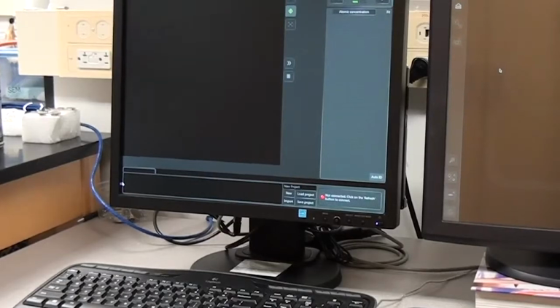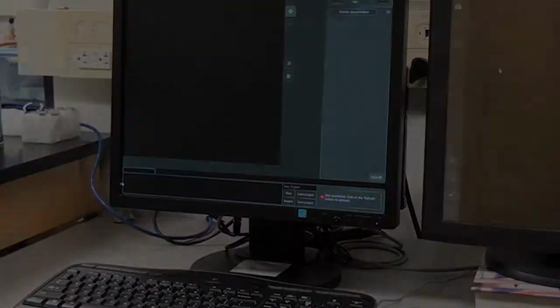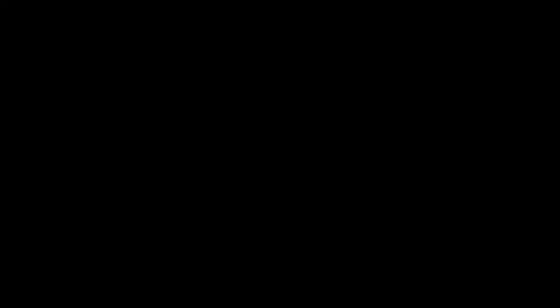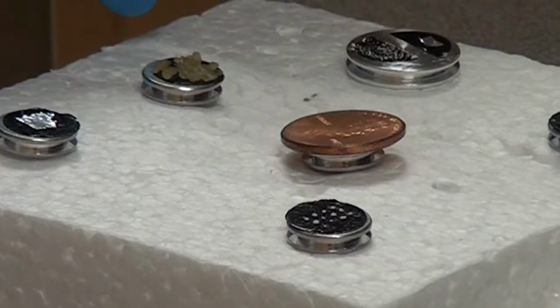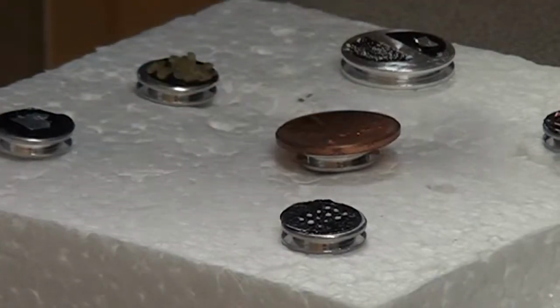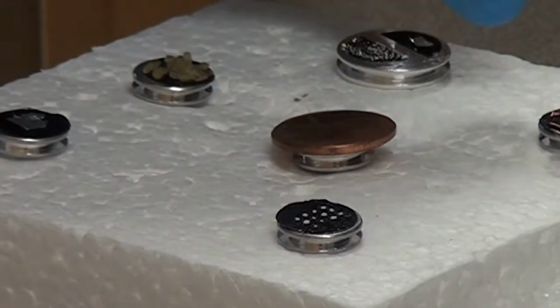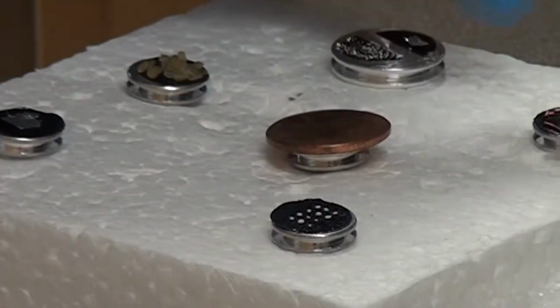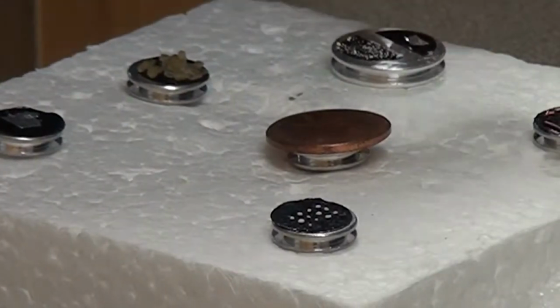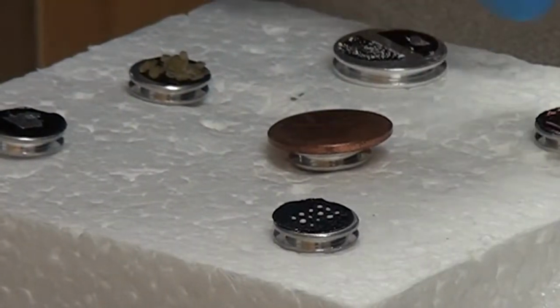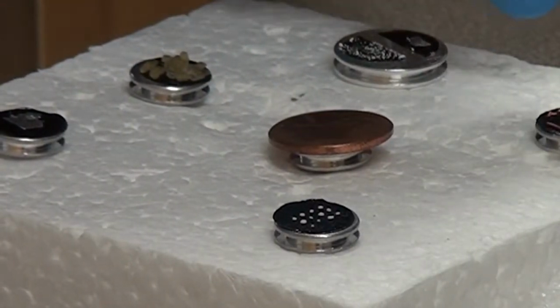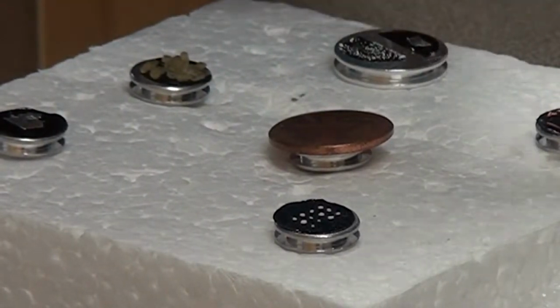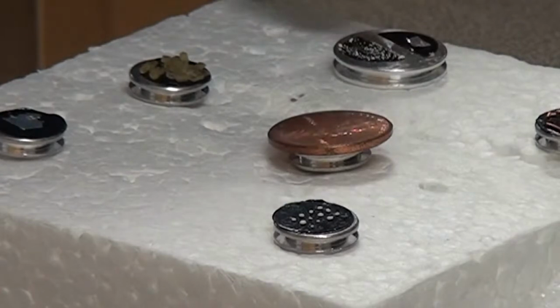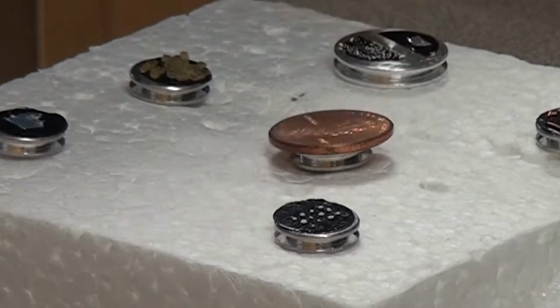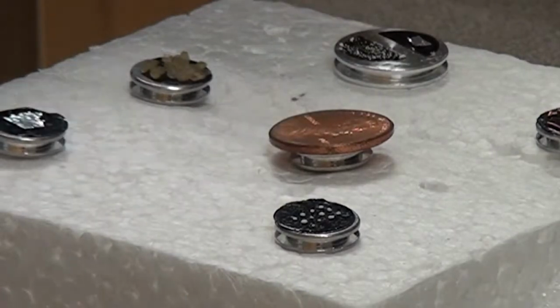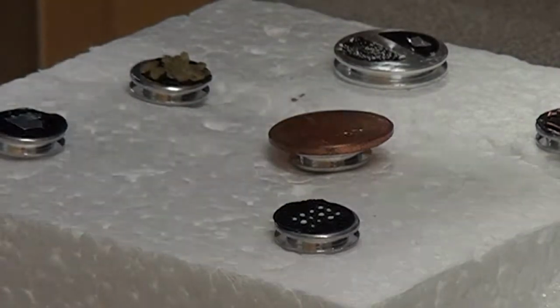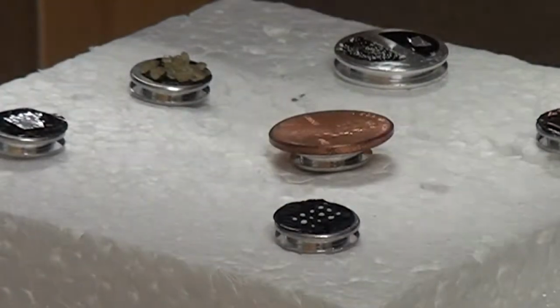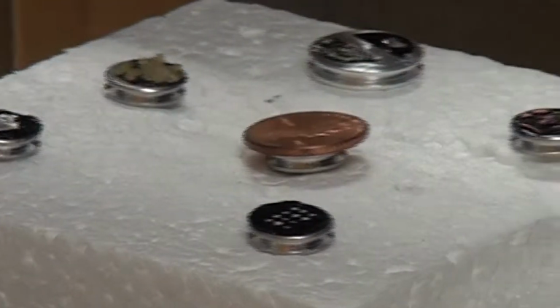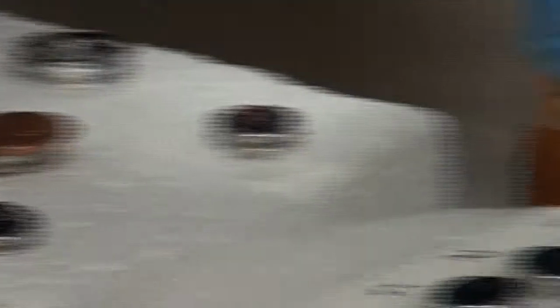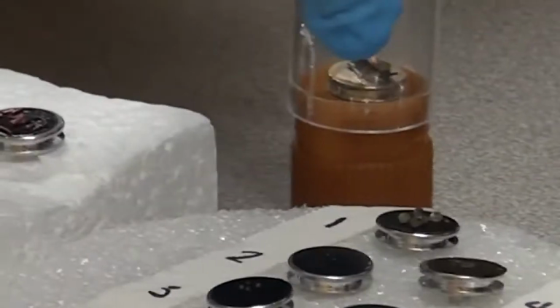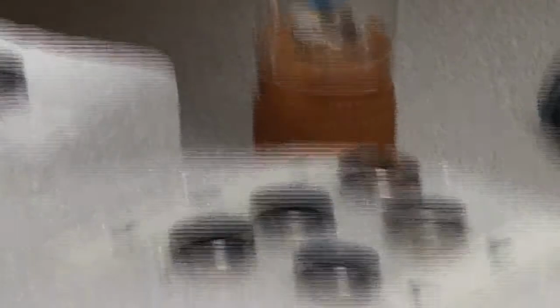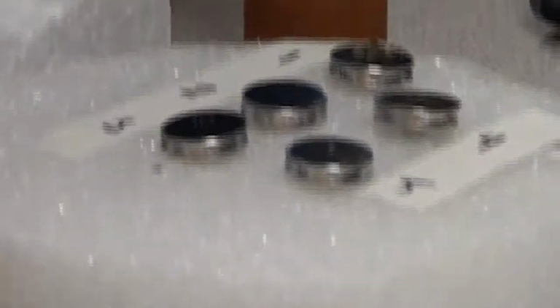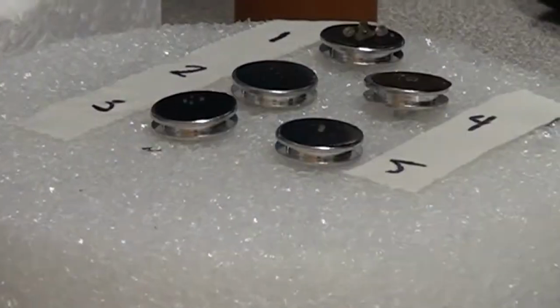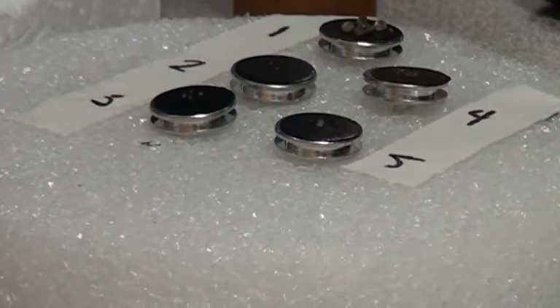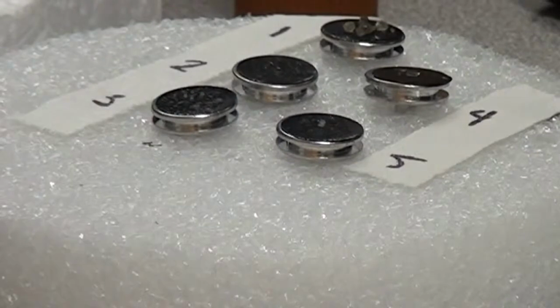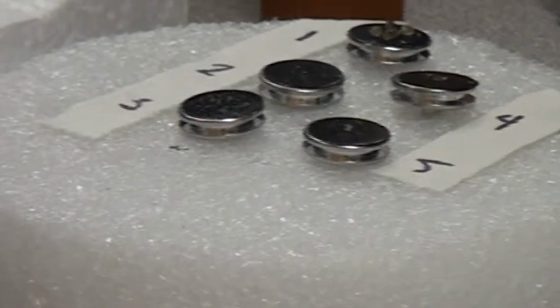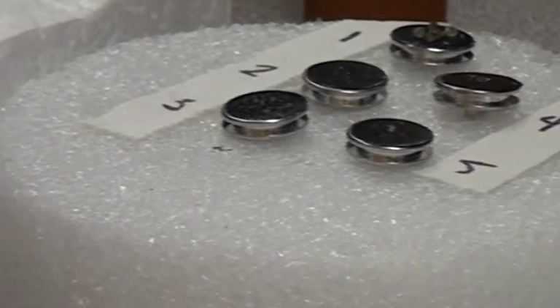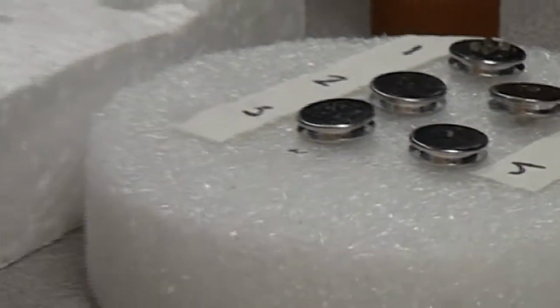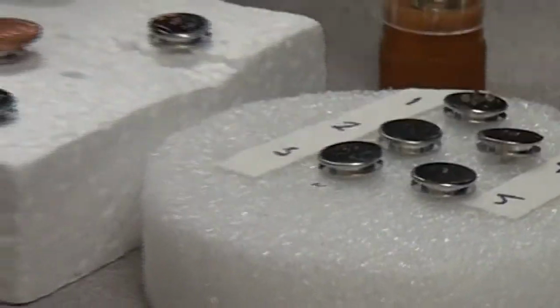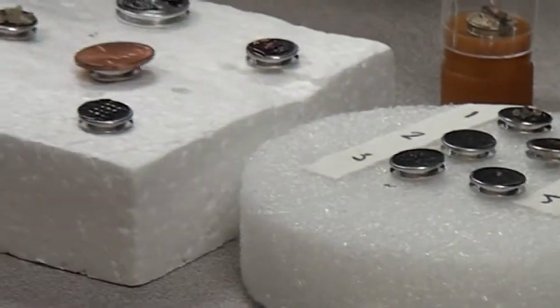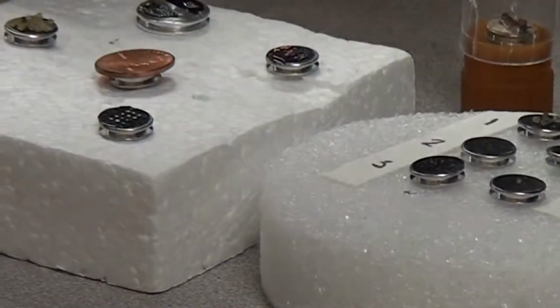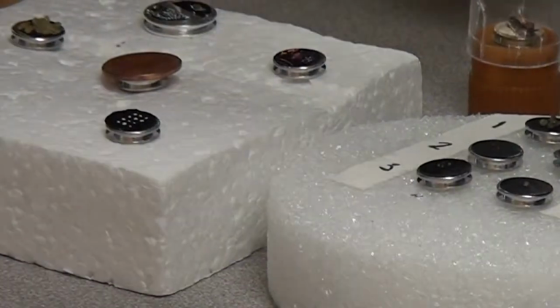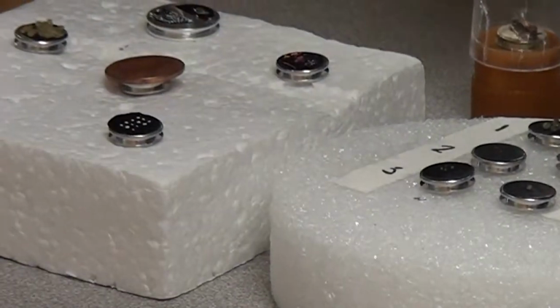The scanning electron microscope can image many types of samples, including coins, metal wires, crystals, minerals, ceramics, and even biological samples. The samples must be cleaned and dried using desiccants,